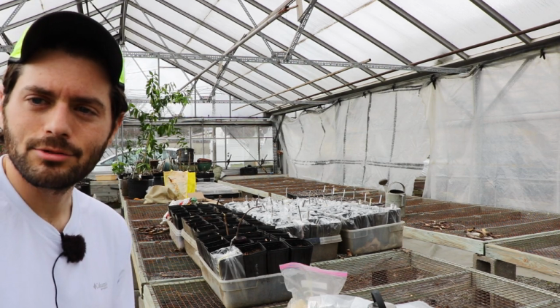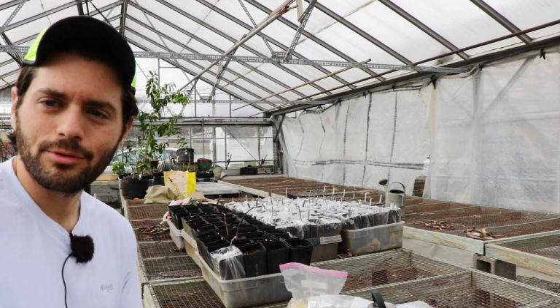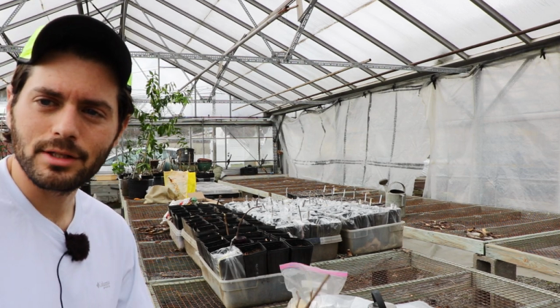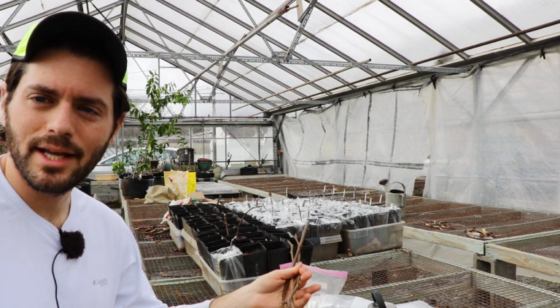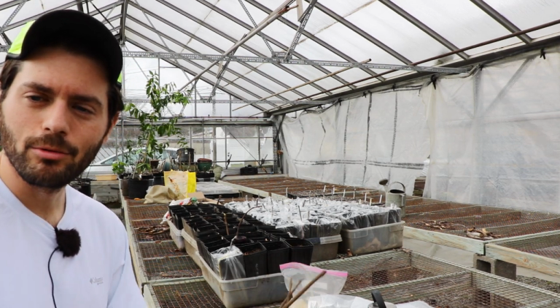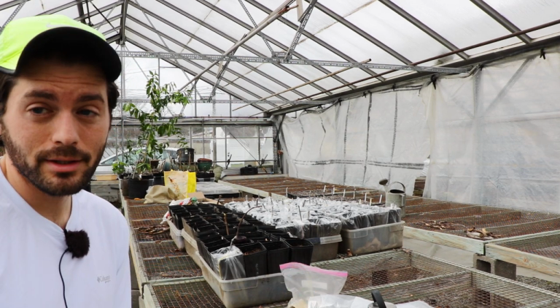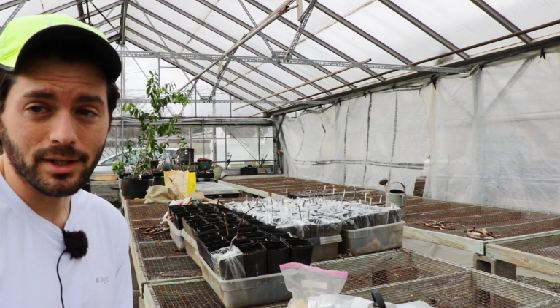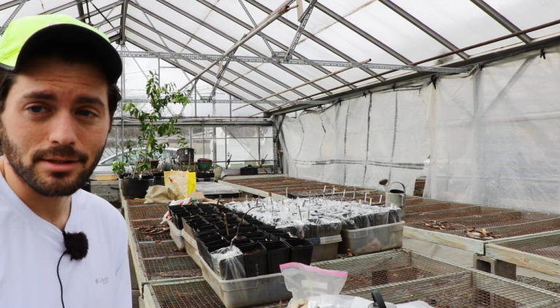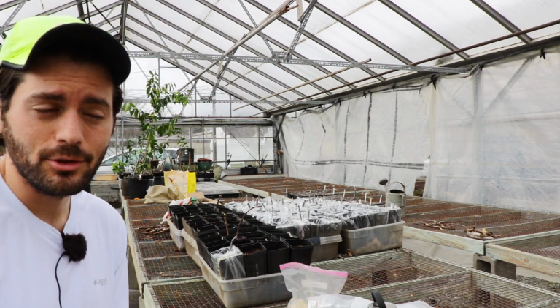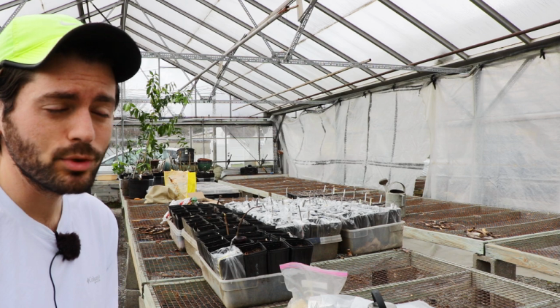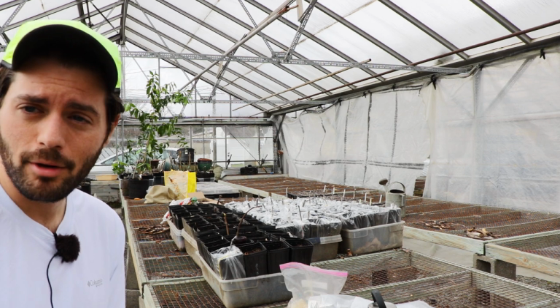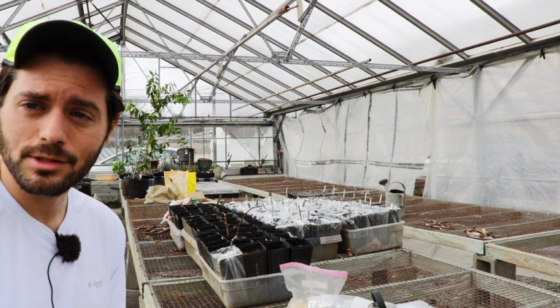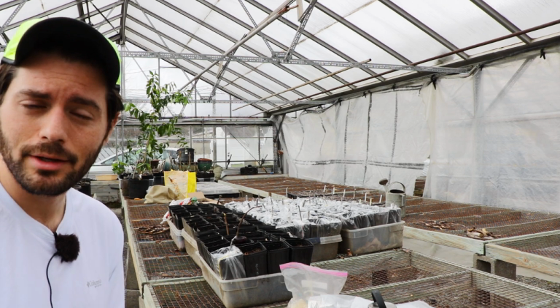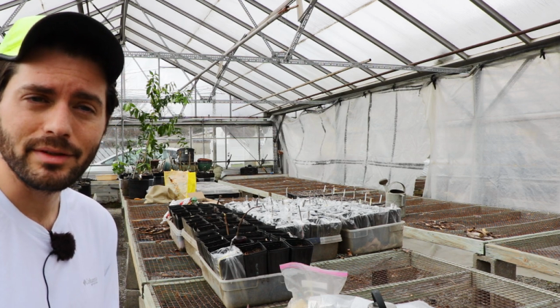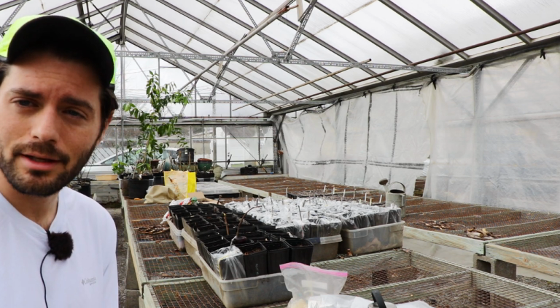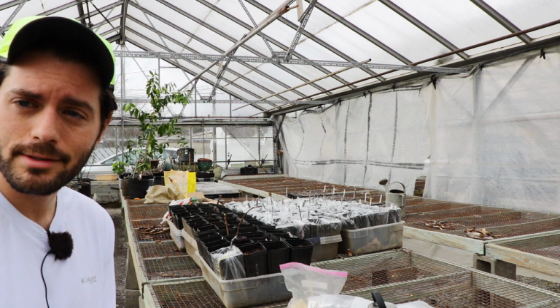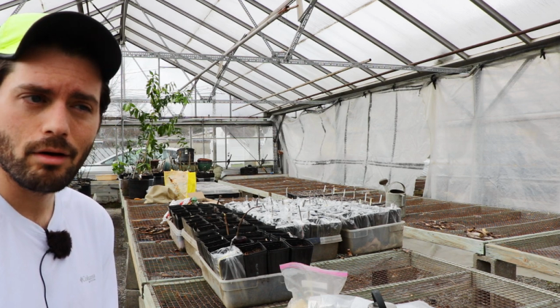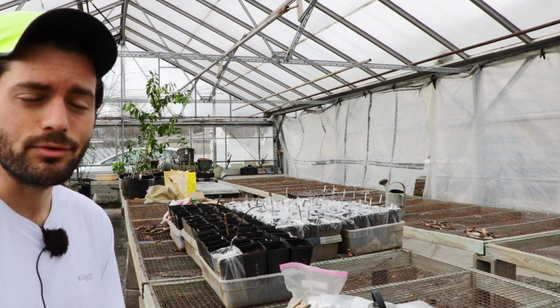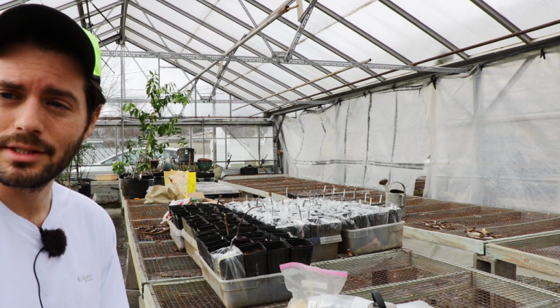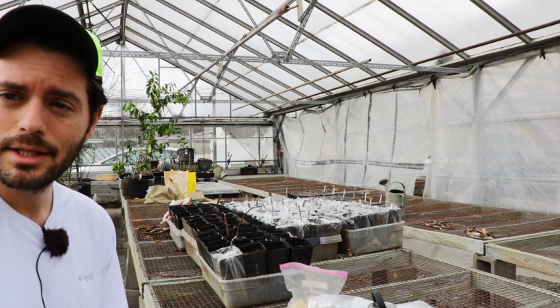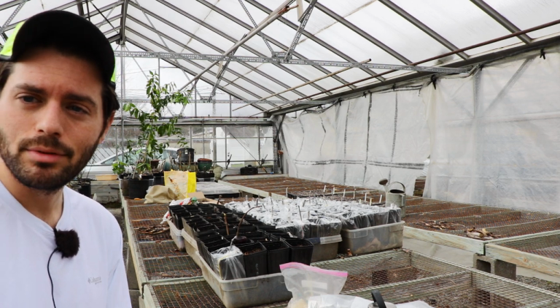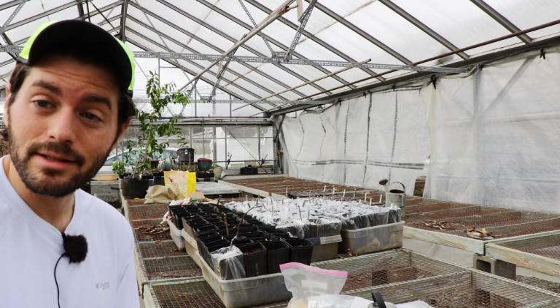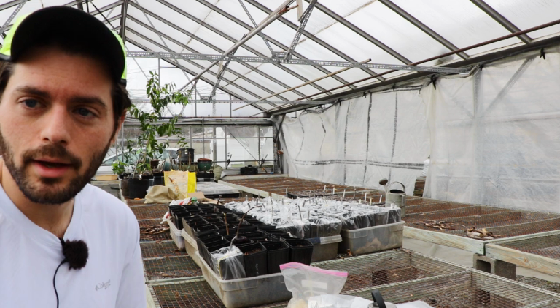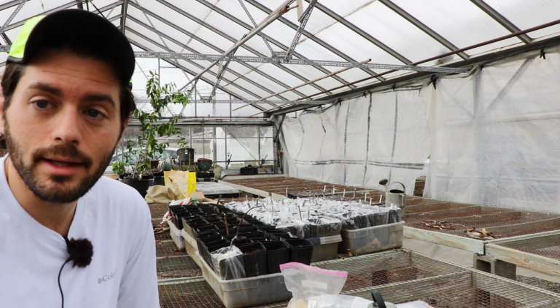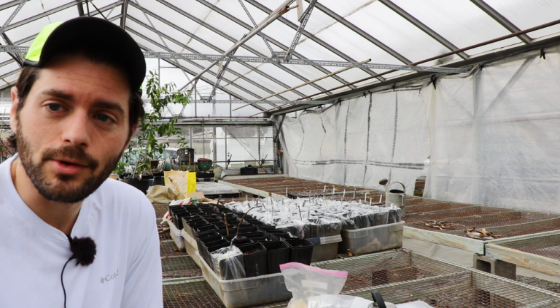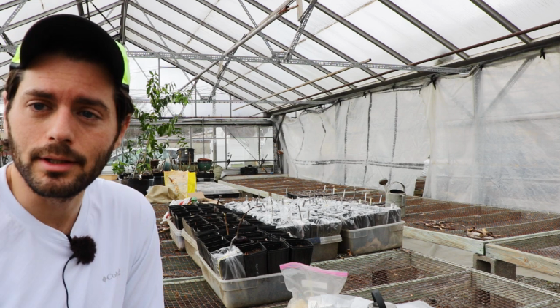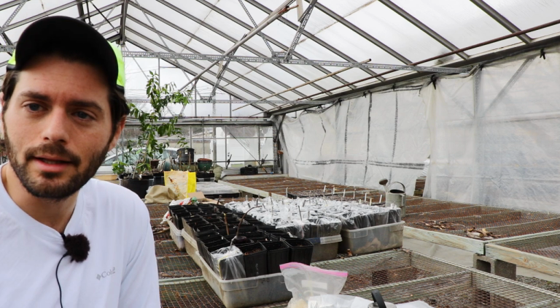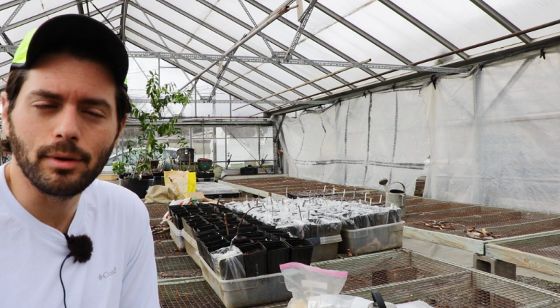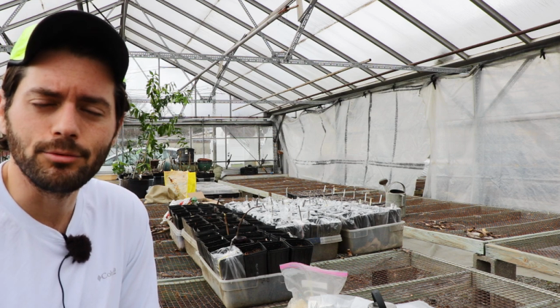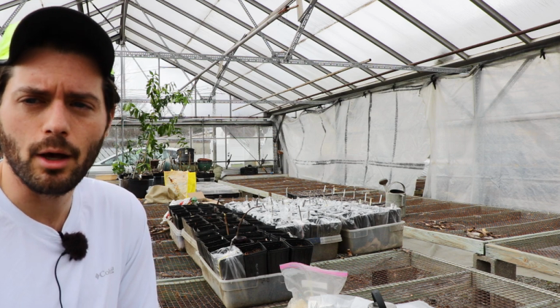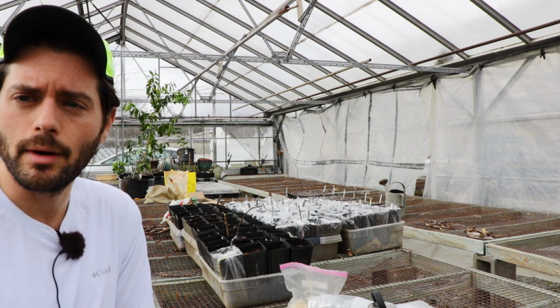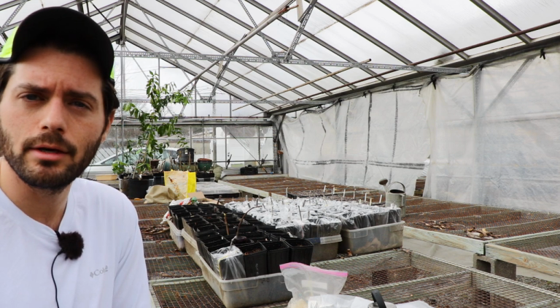This is Ross the Fig Boss. Today we are rooting fig cuttings. If you guys want to be a part of this journey that we've been taking you along this fig season, please hit that subscribe button, hit that like button — it really helps out my videos.